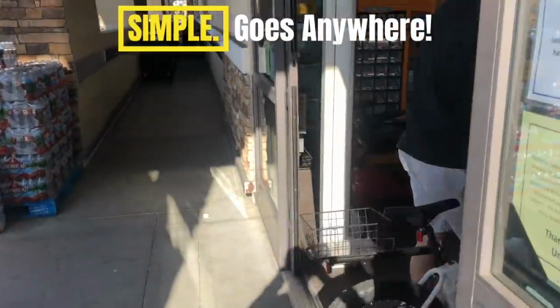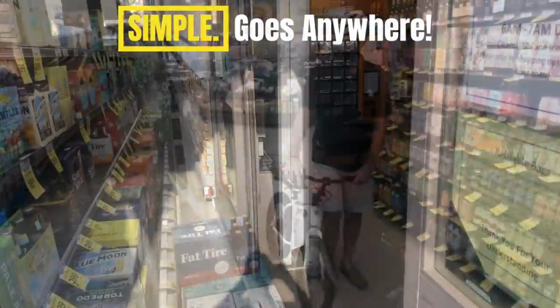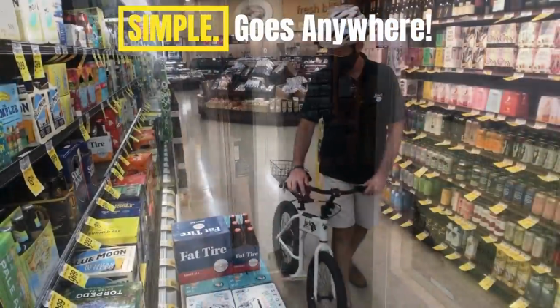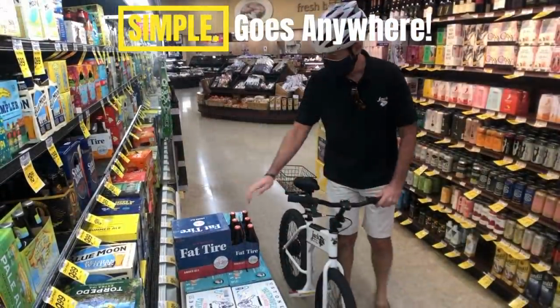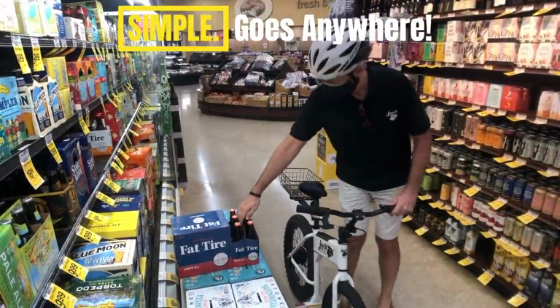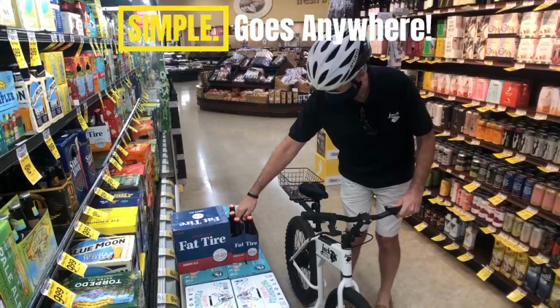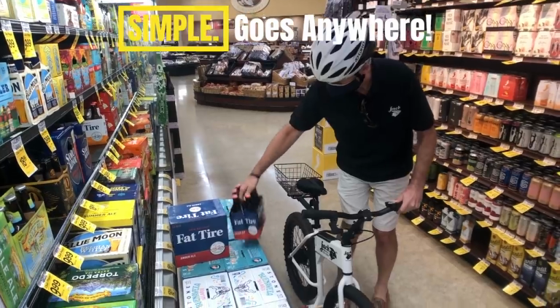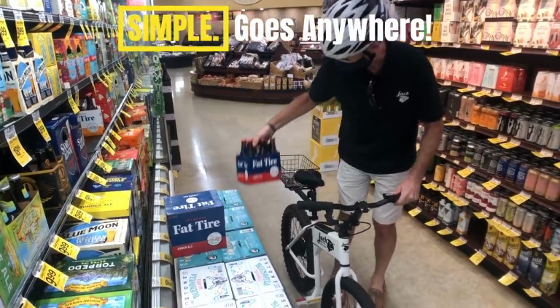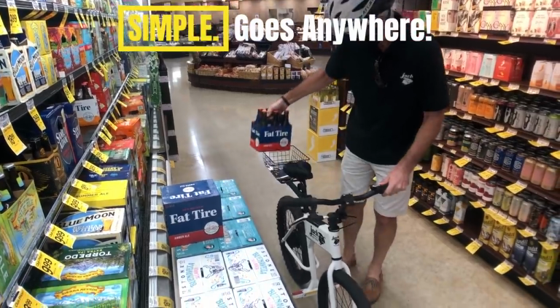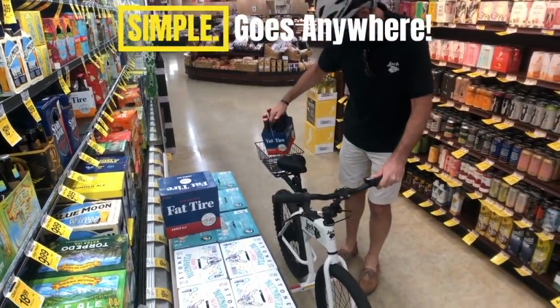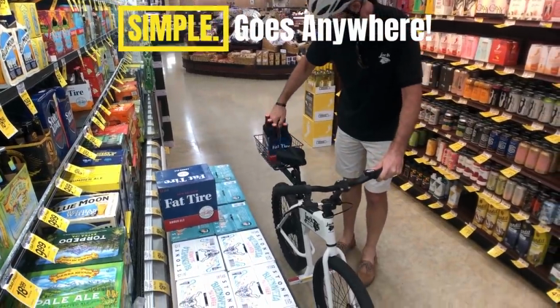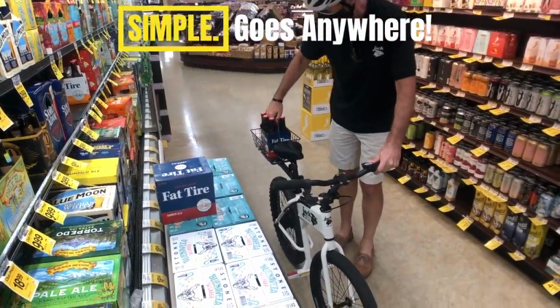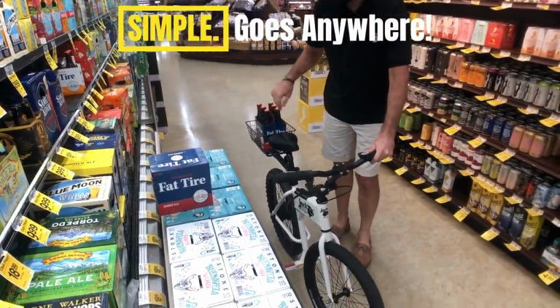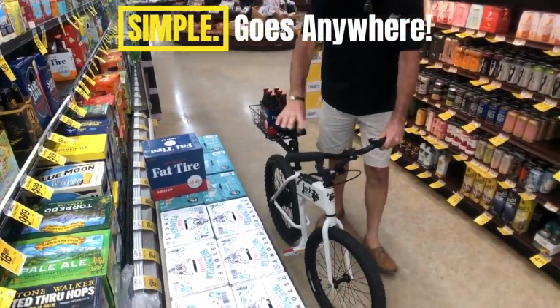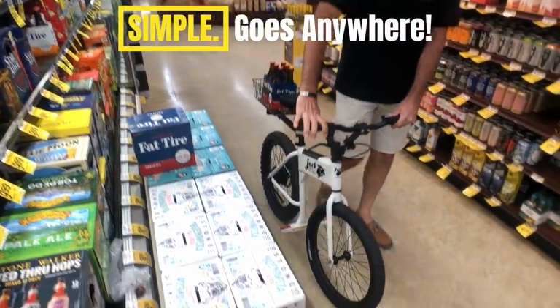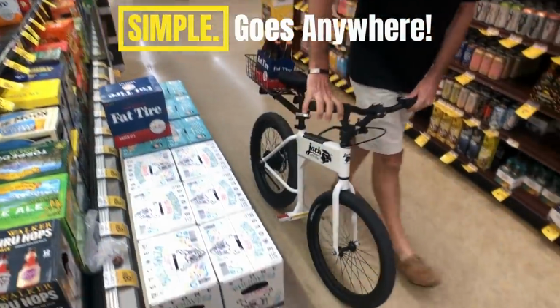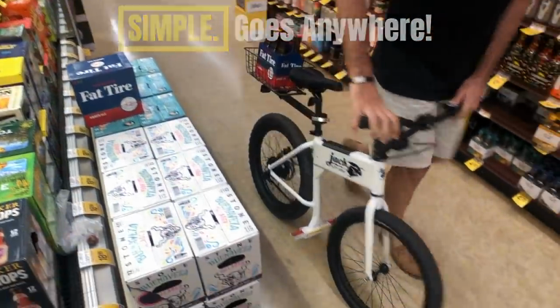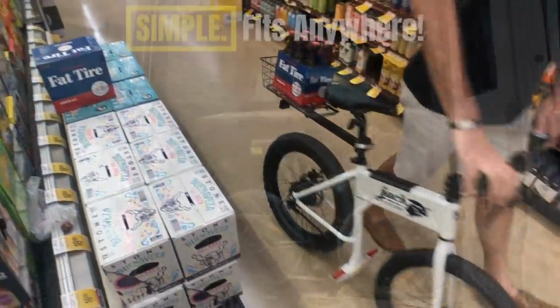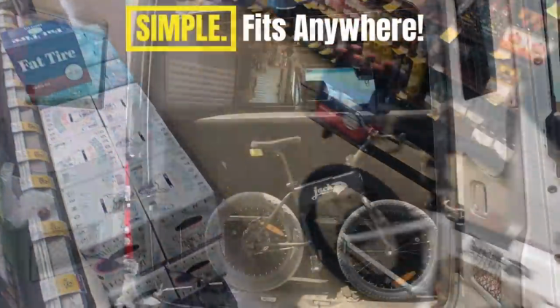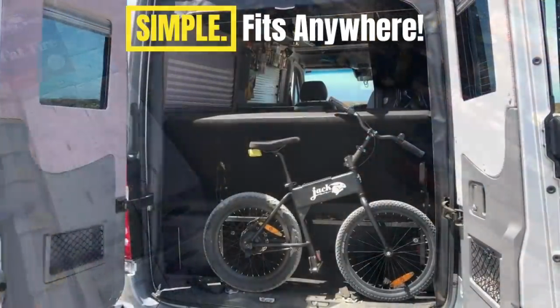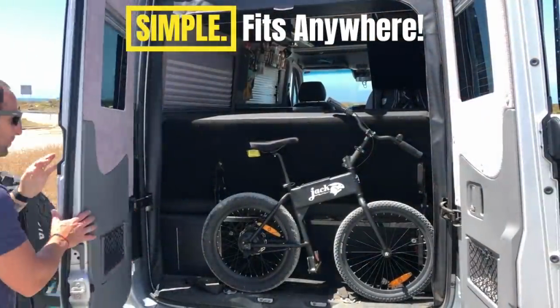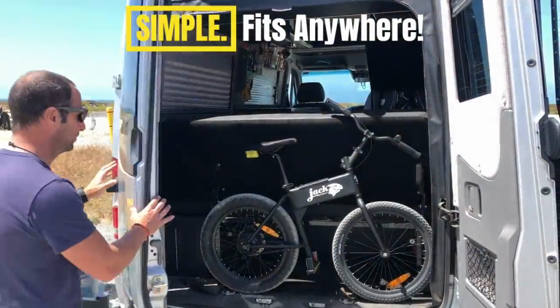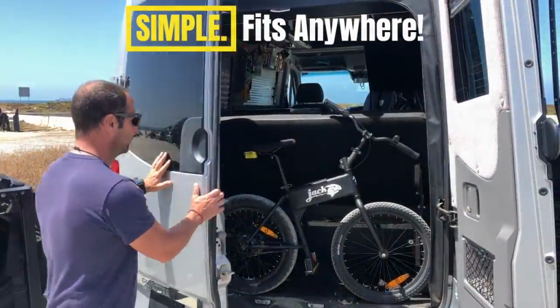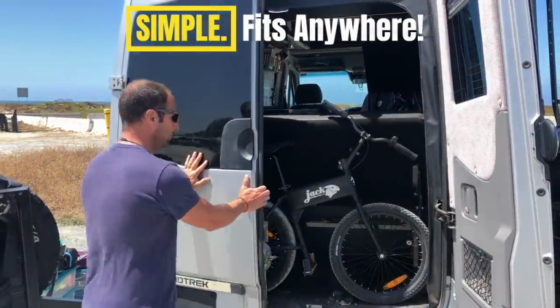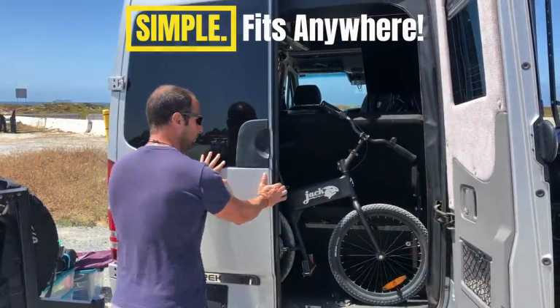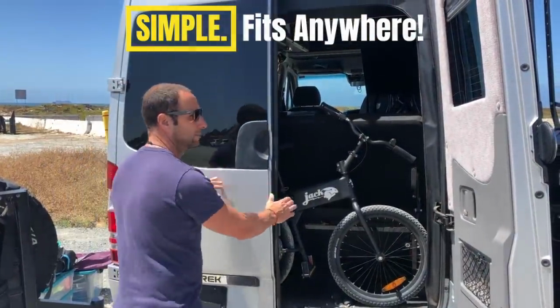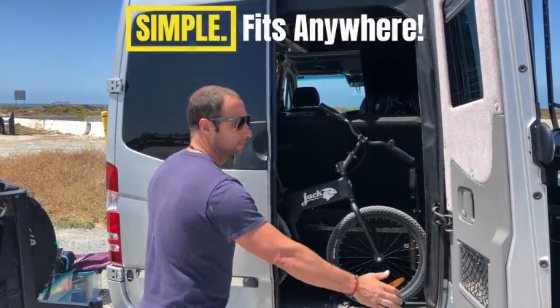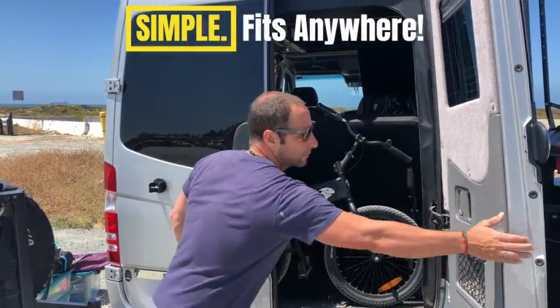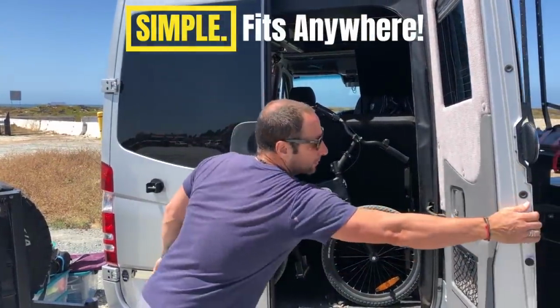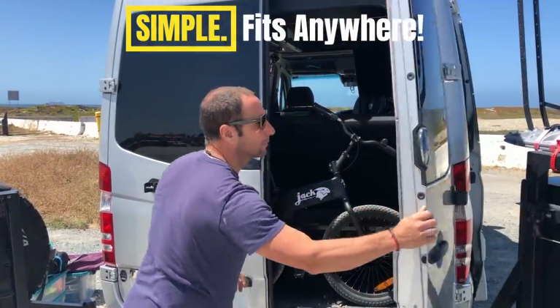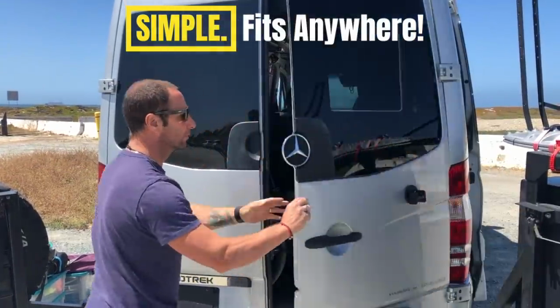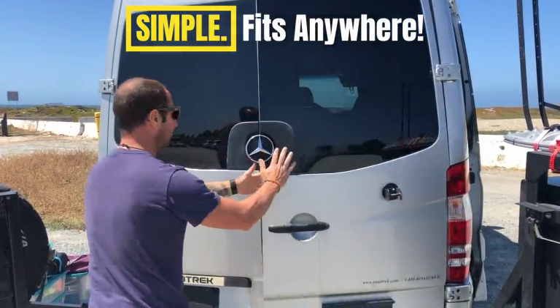Bring it into stores, your home, and more. Jackrabbit works for you, indoors and outdoors. Just seven inches wide when folded, it's simple to fit Jackrabbit almost anywhere.